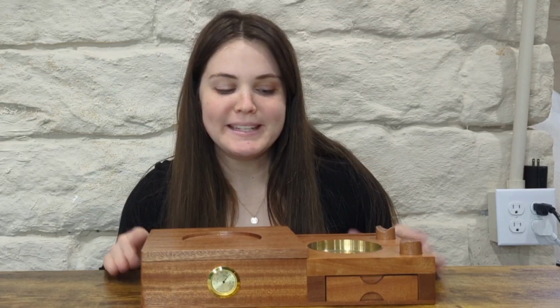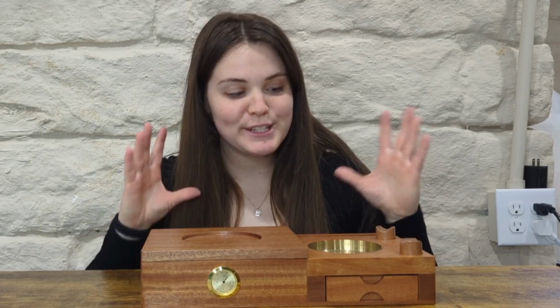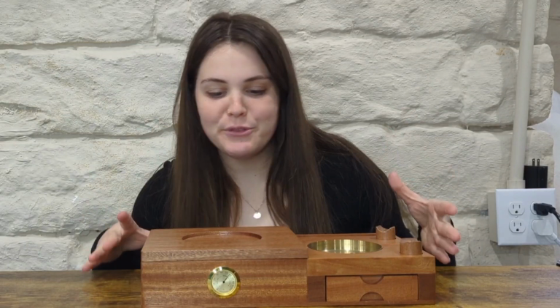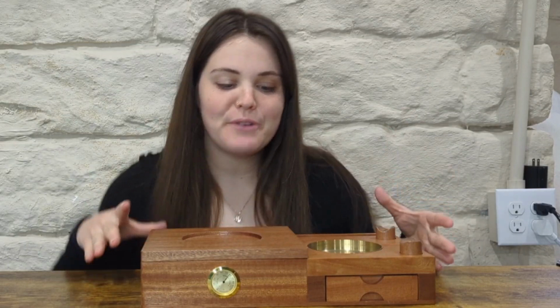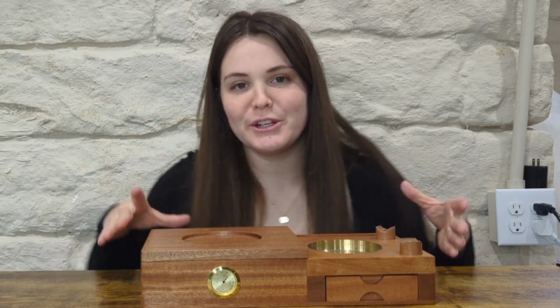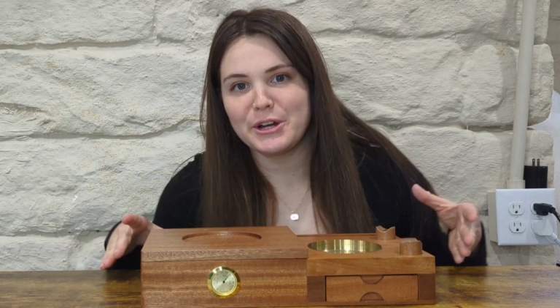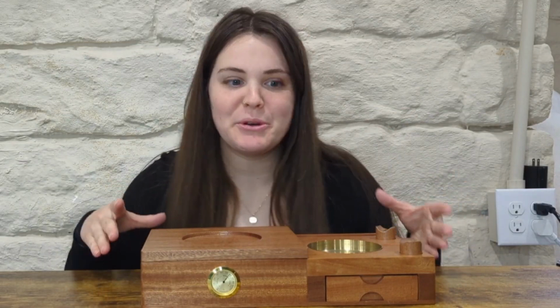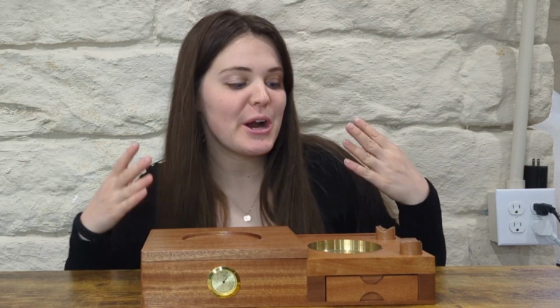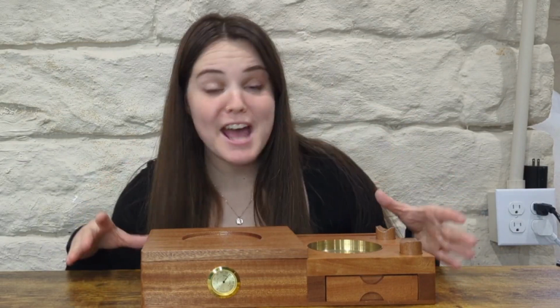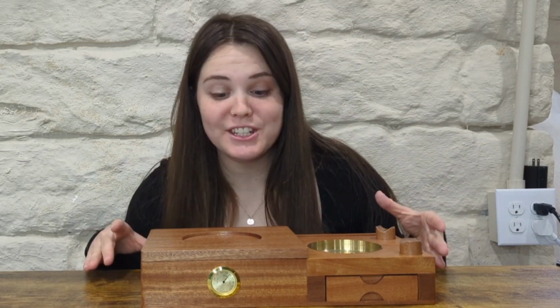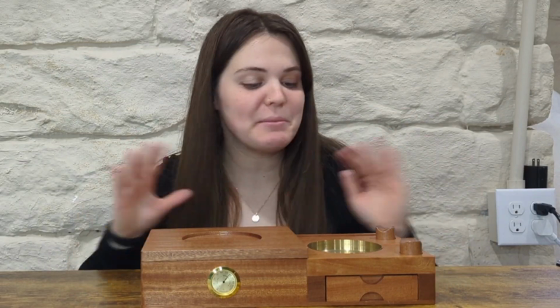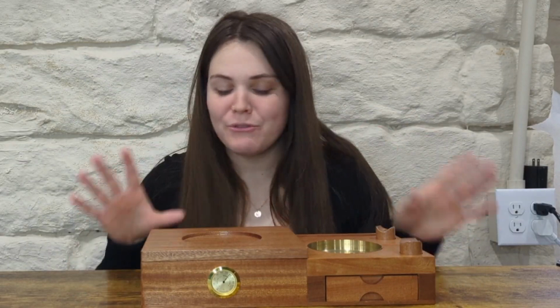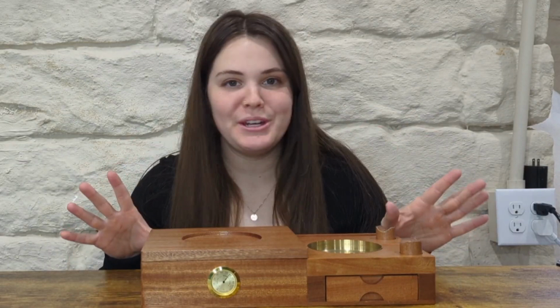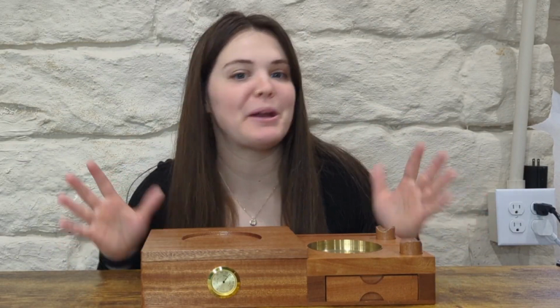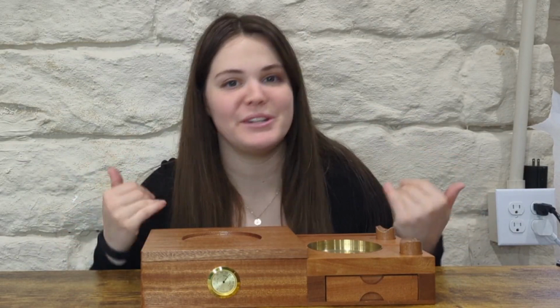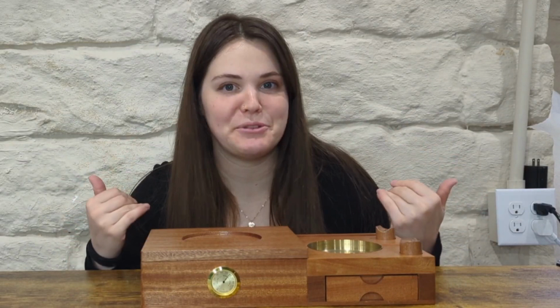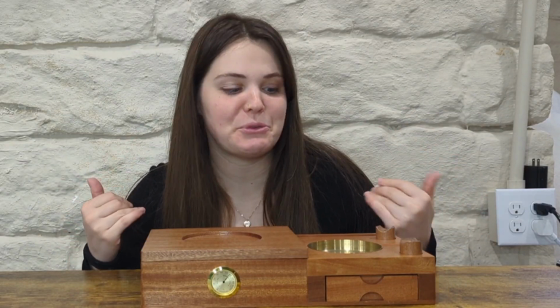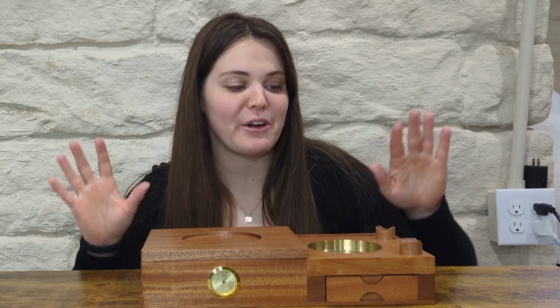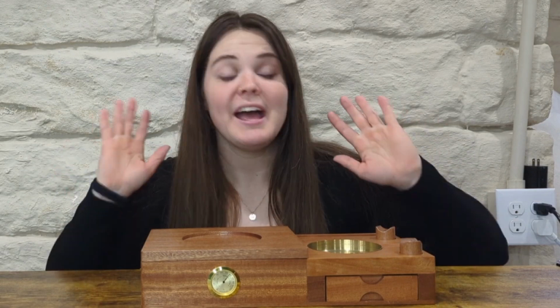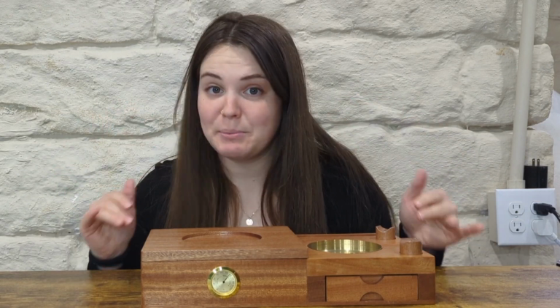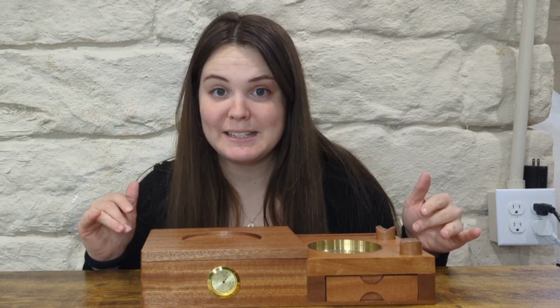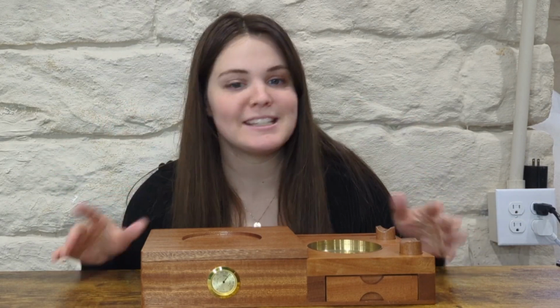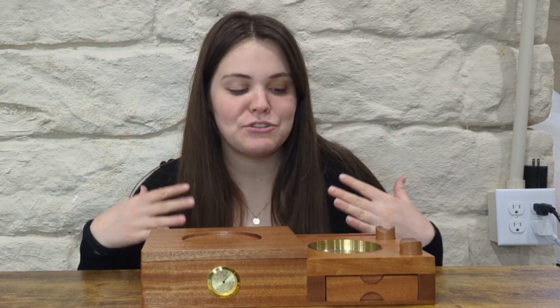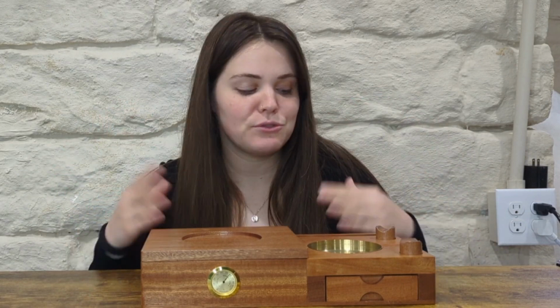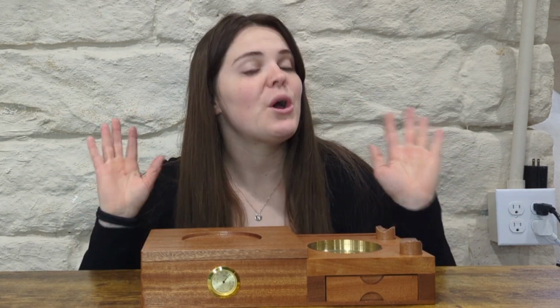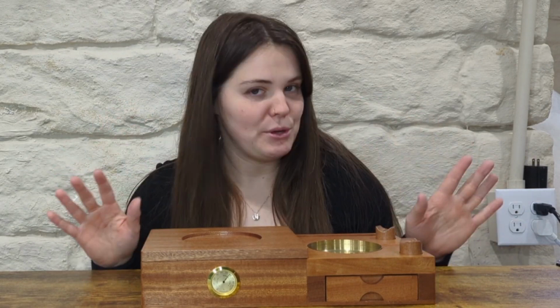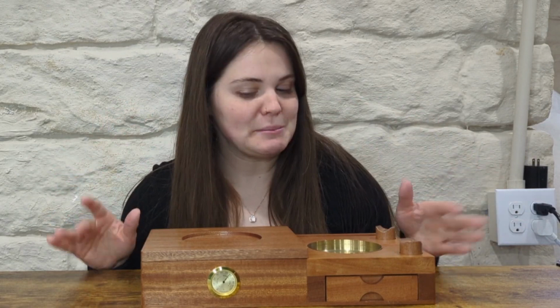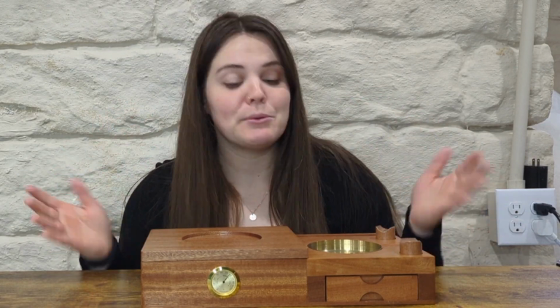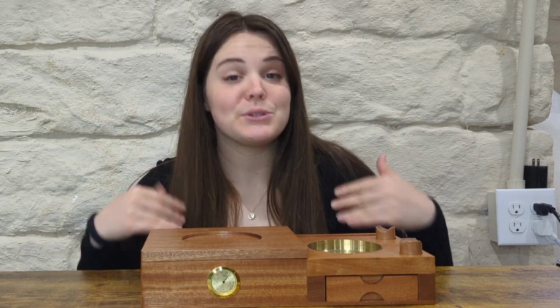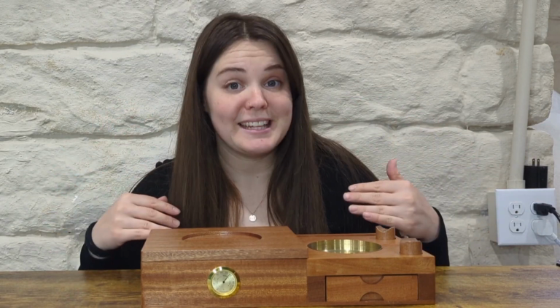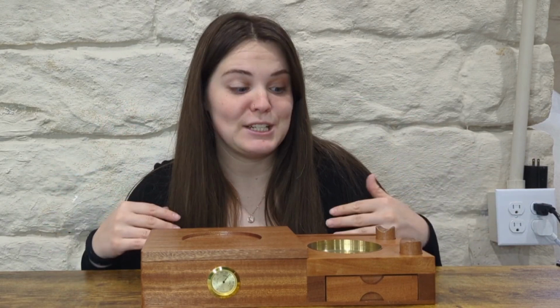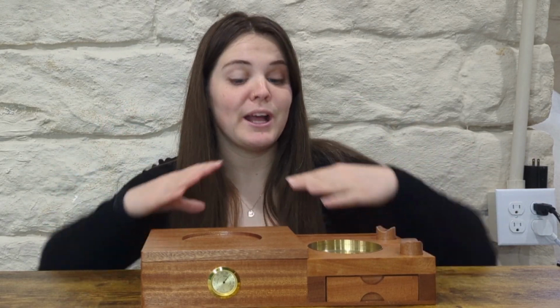What's up? It's Hannah. This is a review of the Cigar Humidor ashtray set. I'm going to tell you everything you need to know about it so you can decide if you want to buy it or not. I was sent this in exchange for this review, but you can trust me to keep it real, so let's get into it.